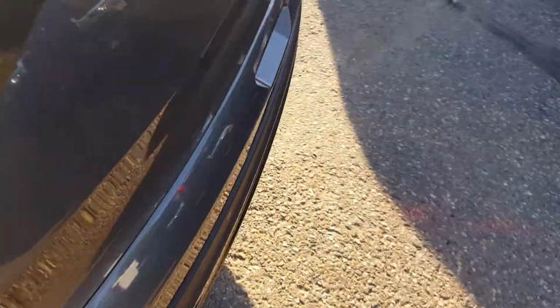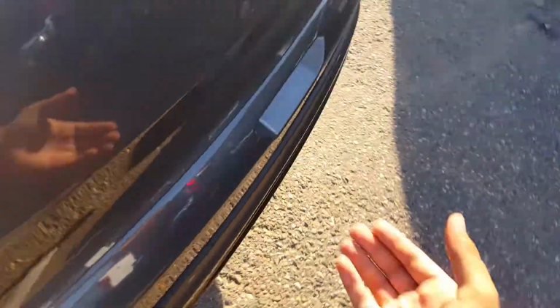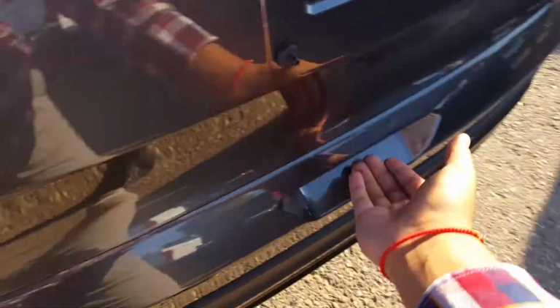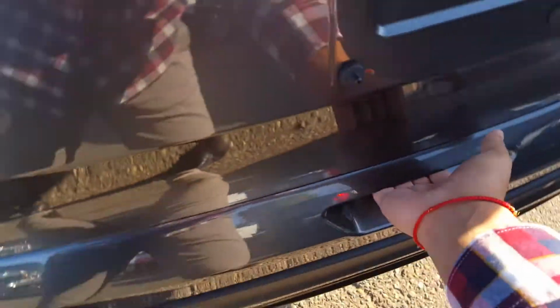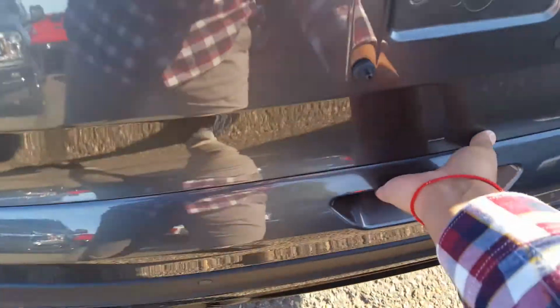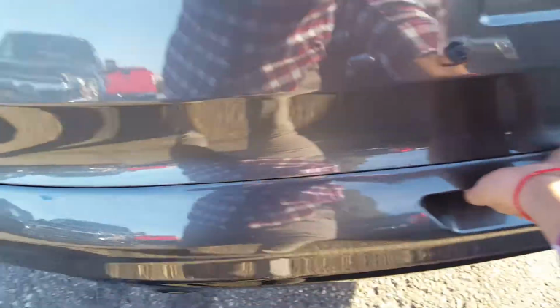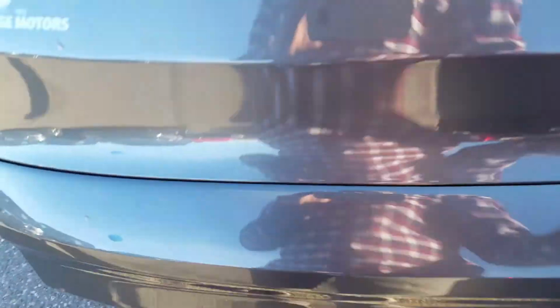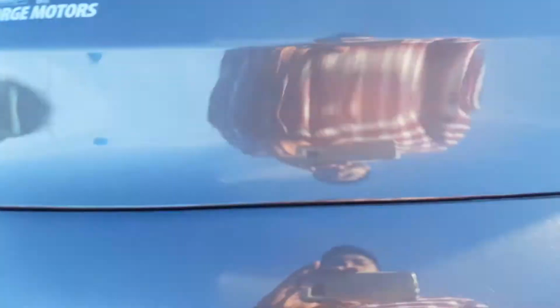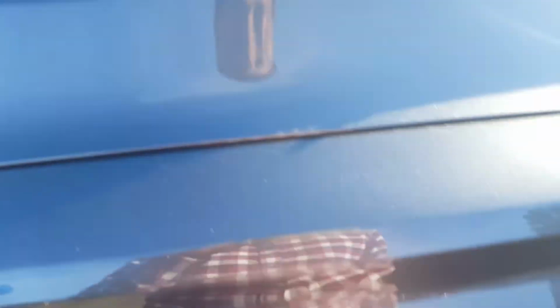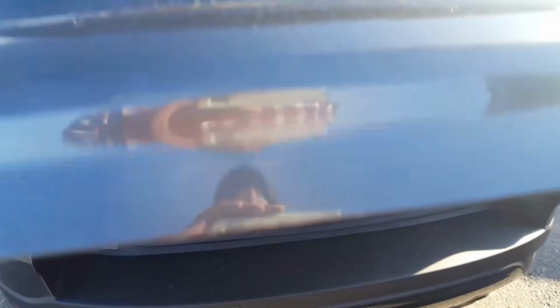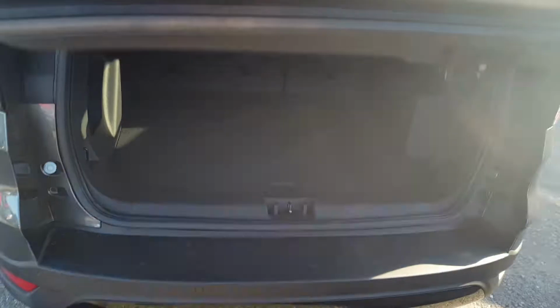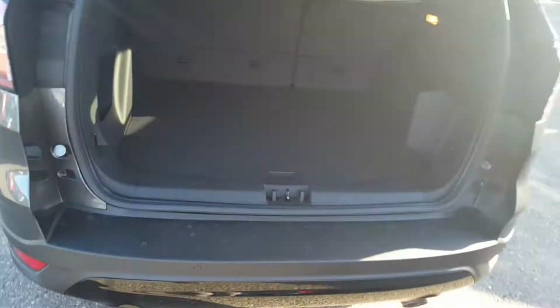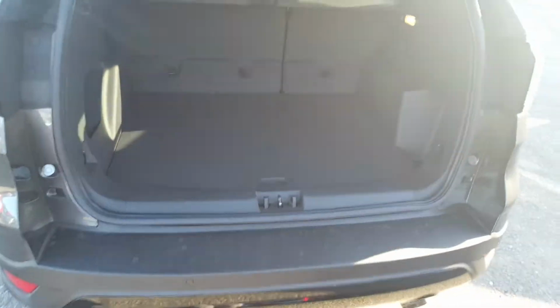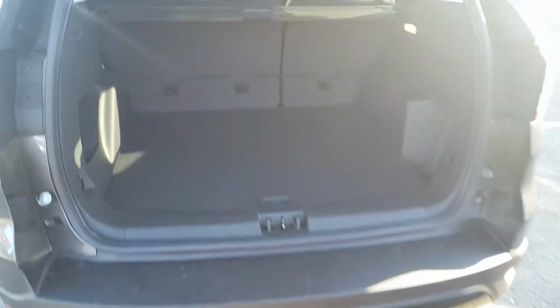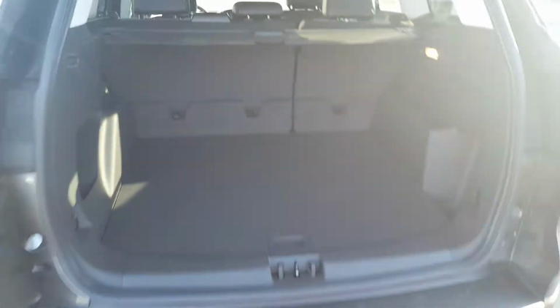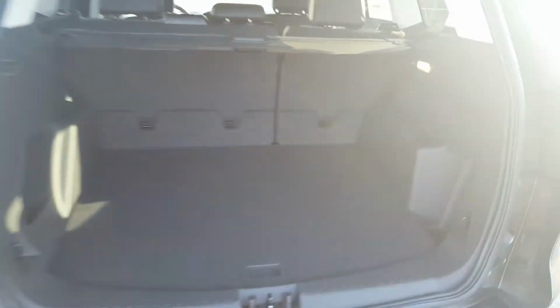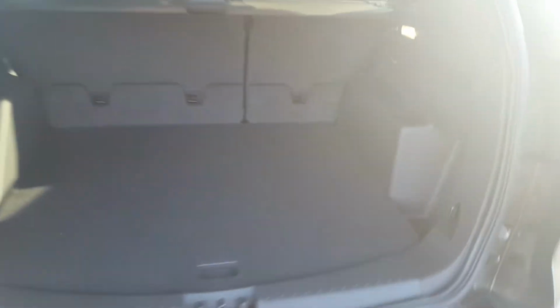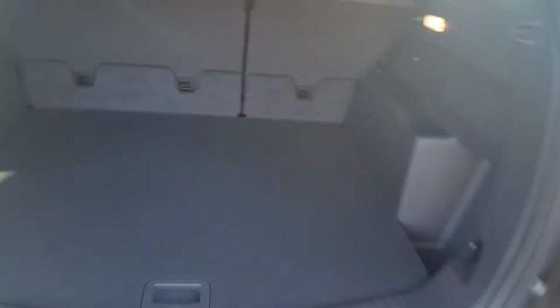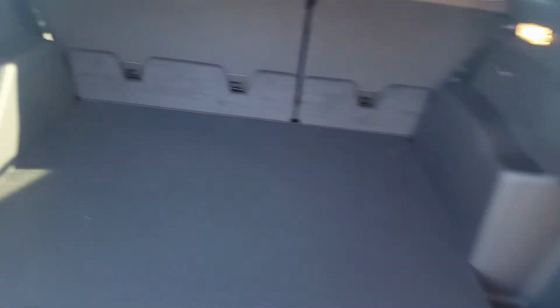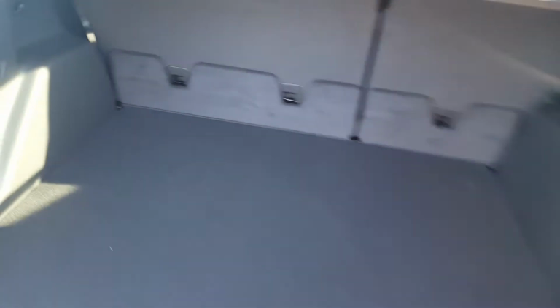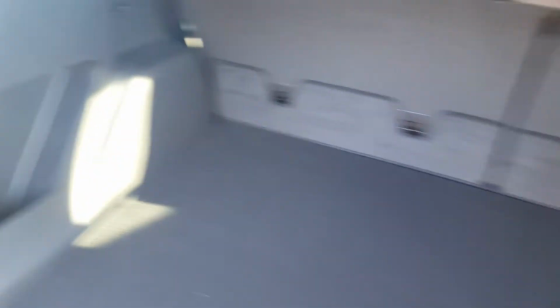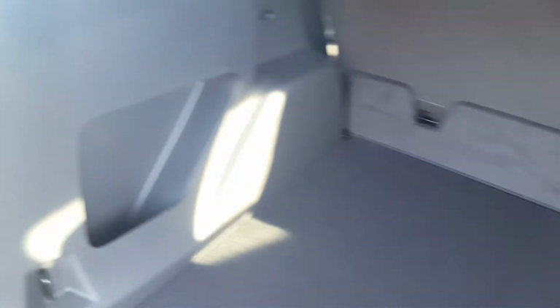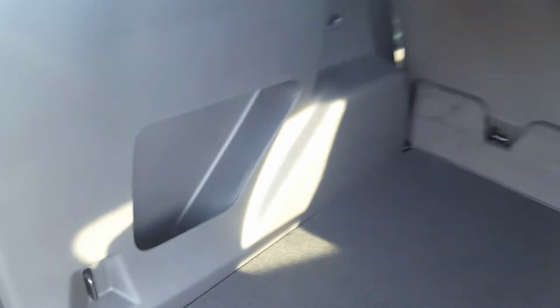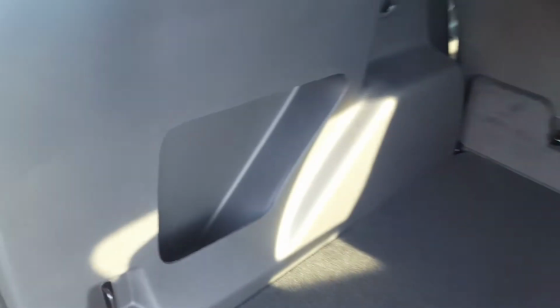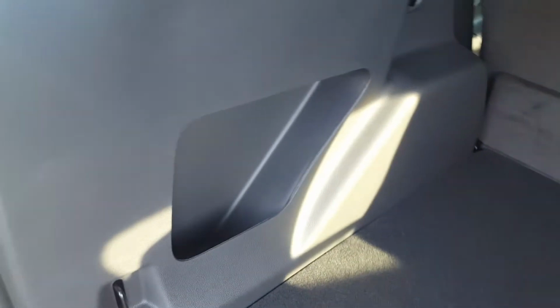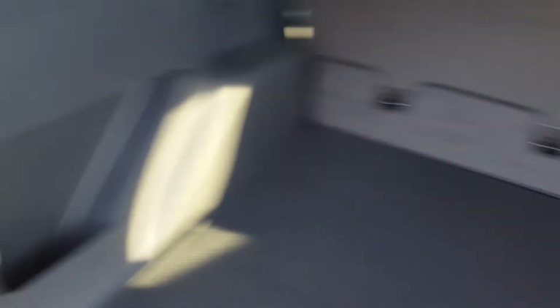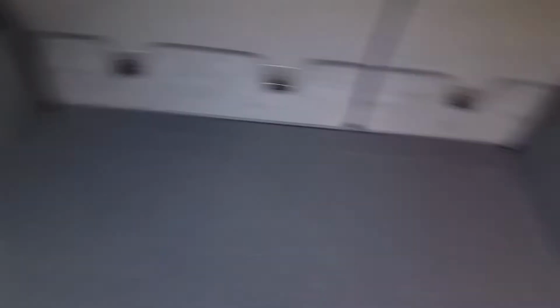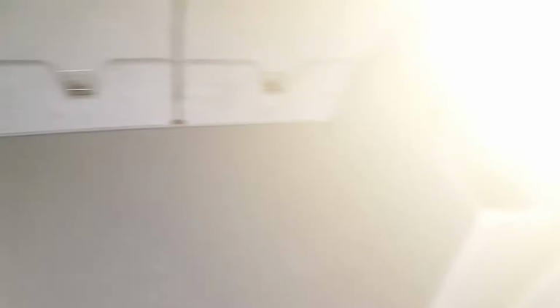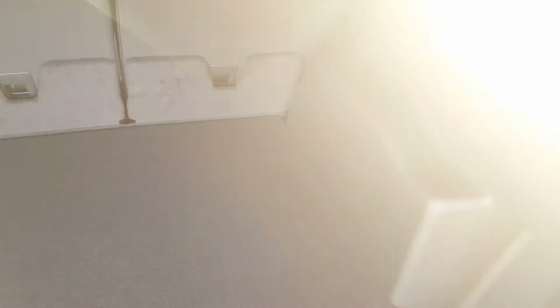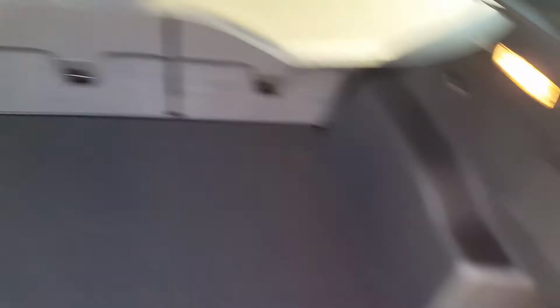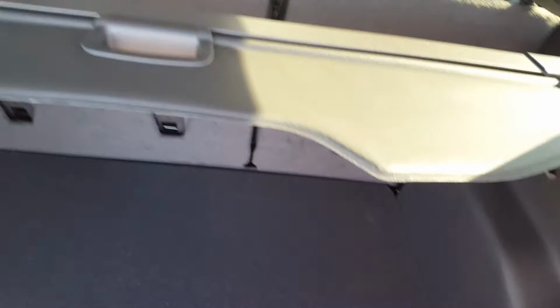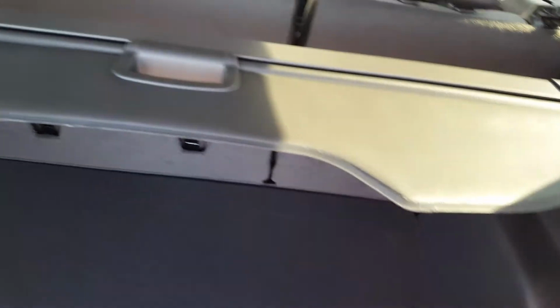Very easy to get your tailgate up, and there's decent space in your cargo area. You've got some additional storage on the left and right, as well as the tonneau cover.